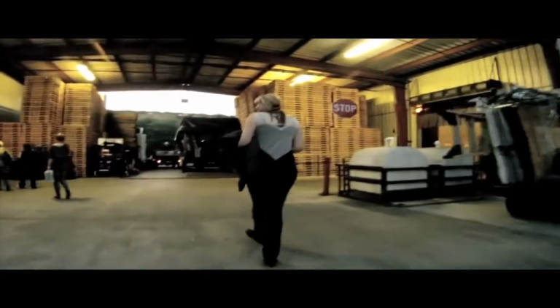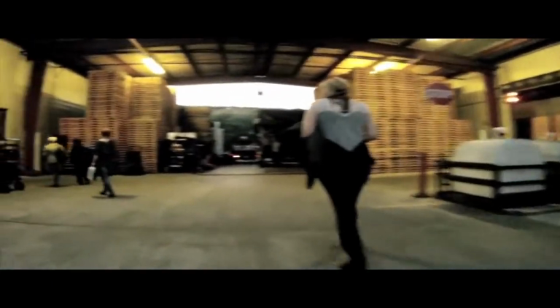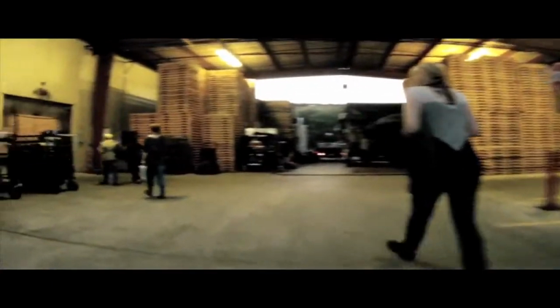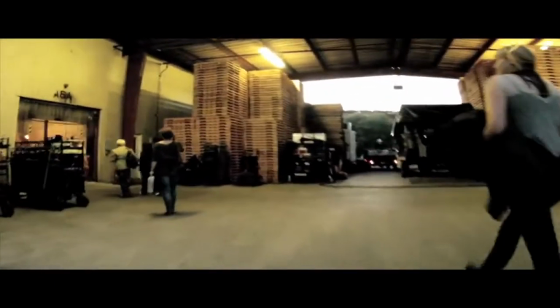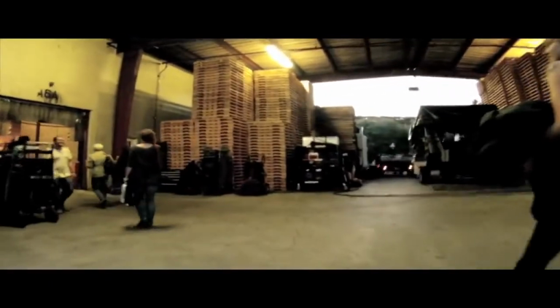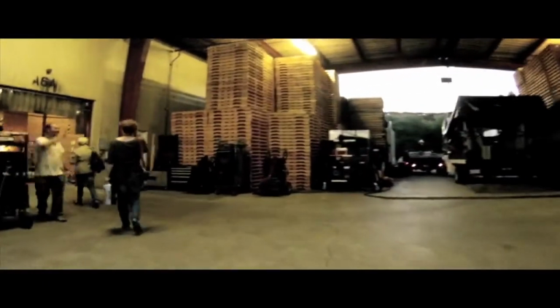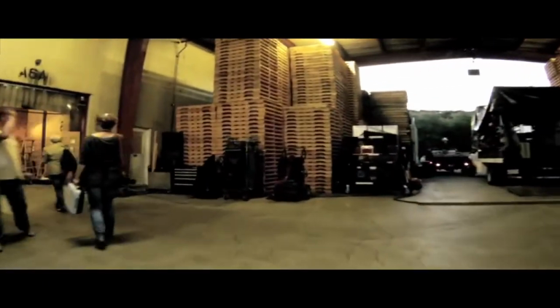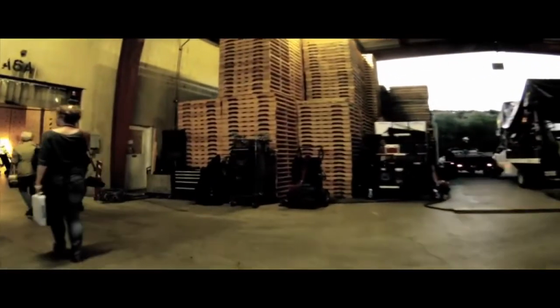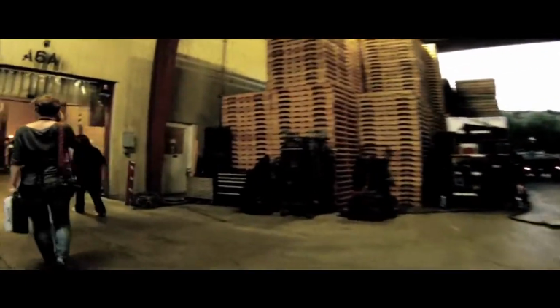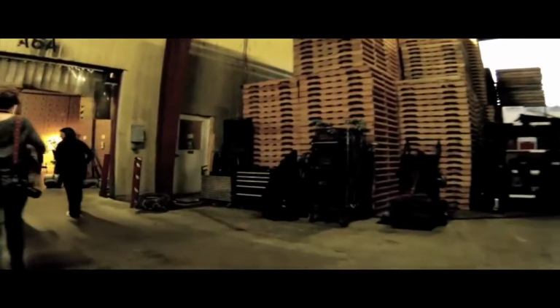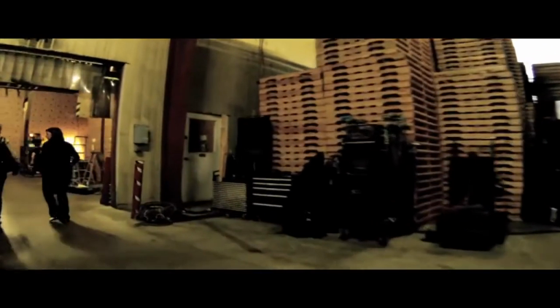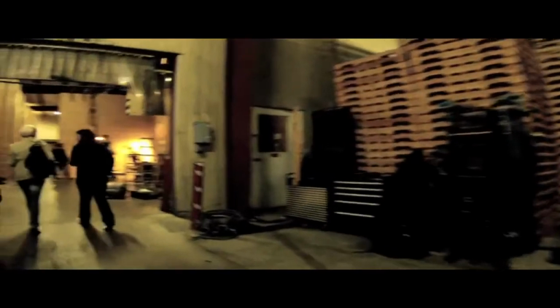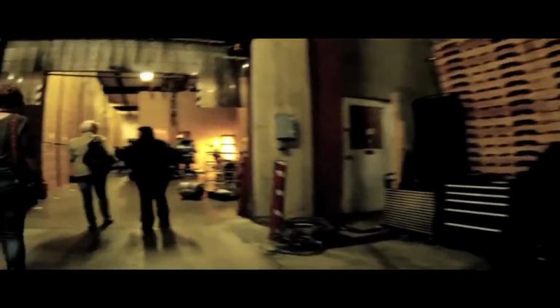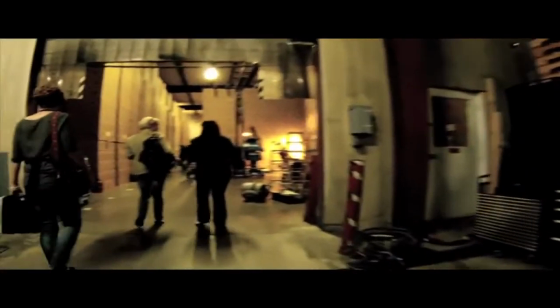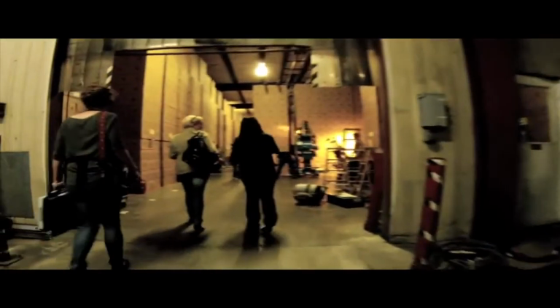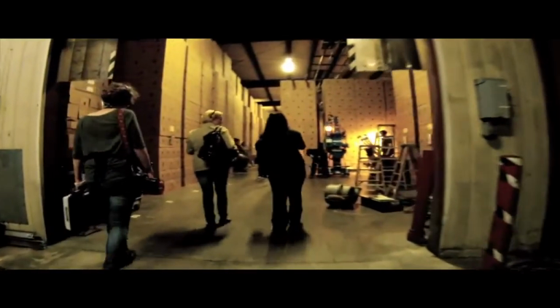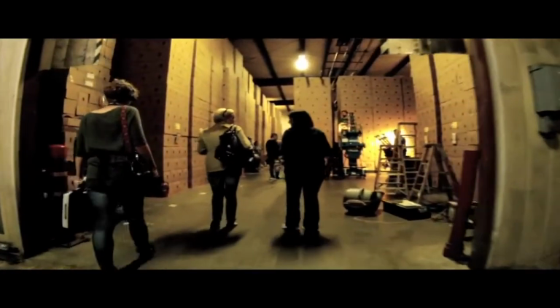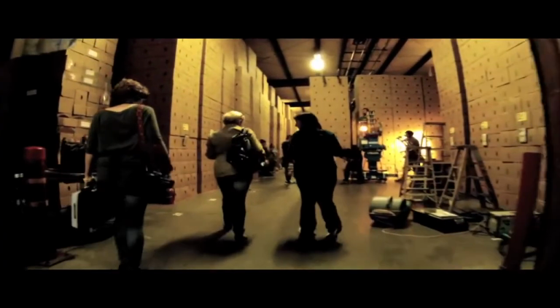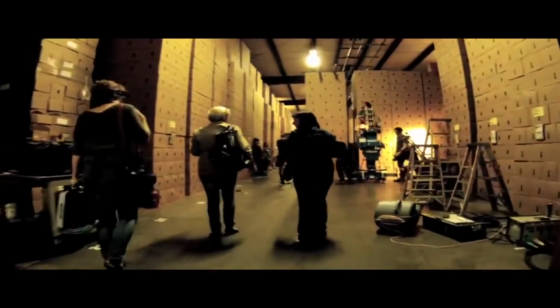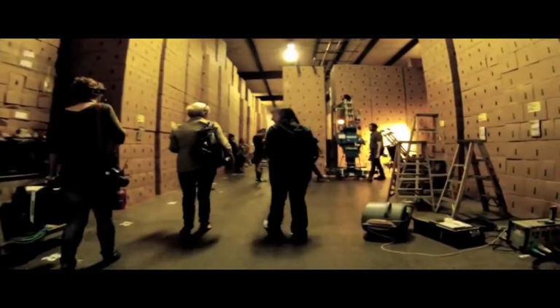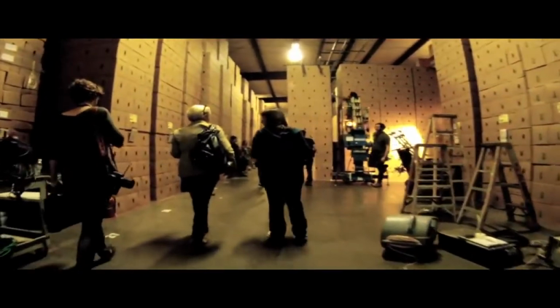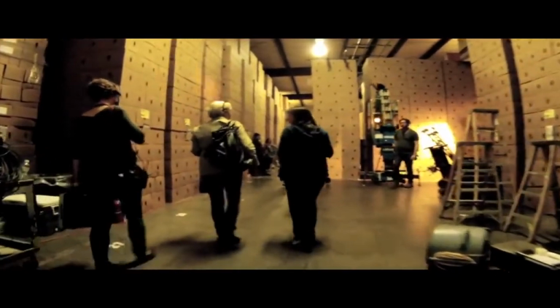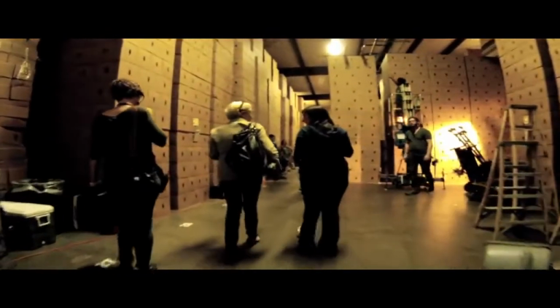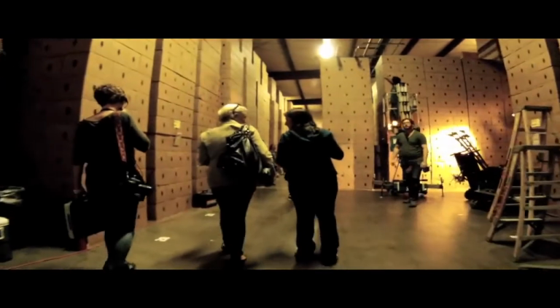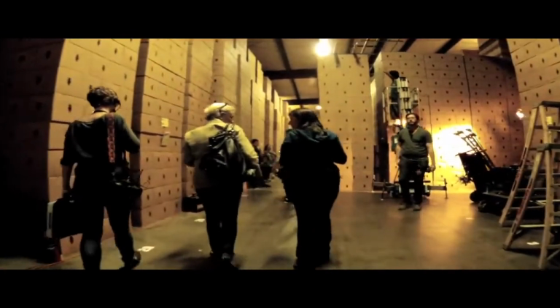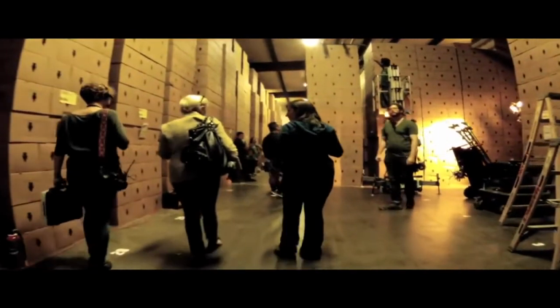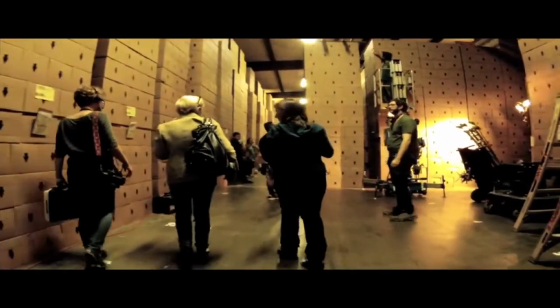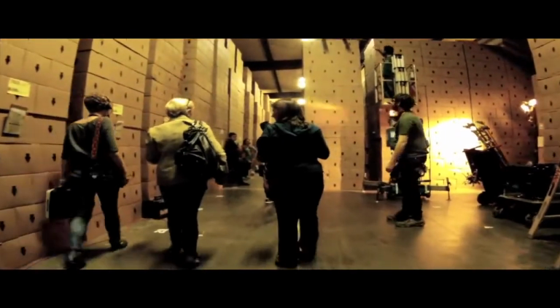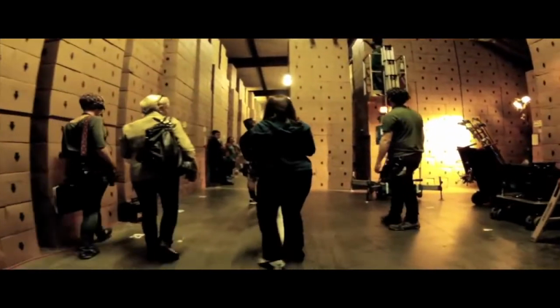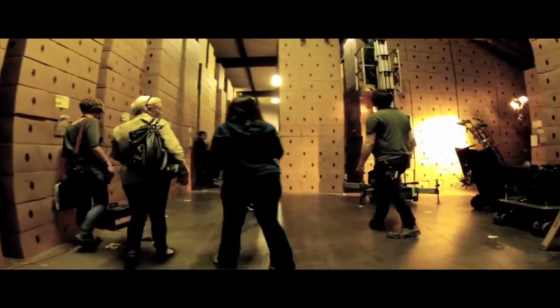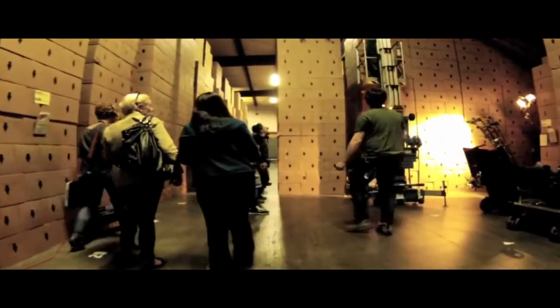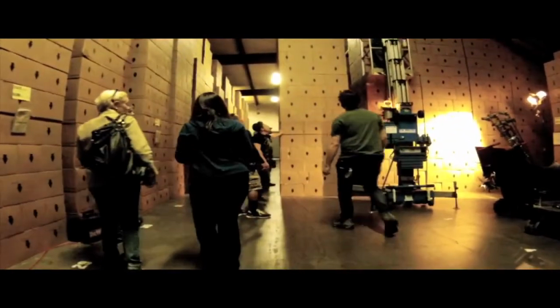Arriving on set — the GoPro is actually mounted on the Segway itself in this case. This is the set of a movie I was working on earlier this year. So we're going to do a step-off shot.